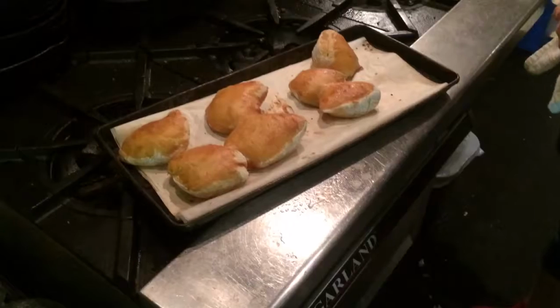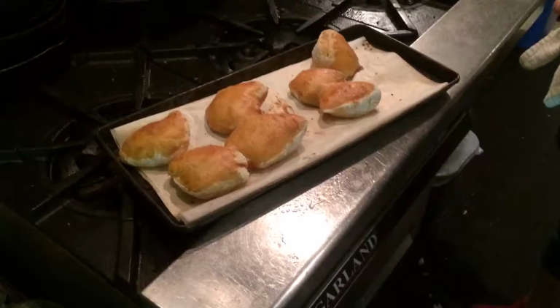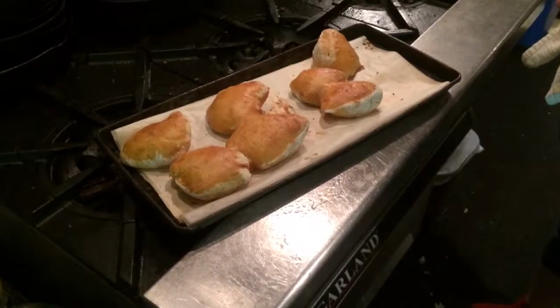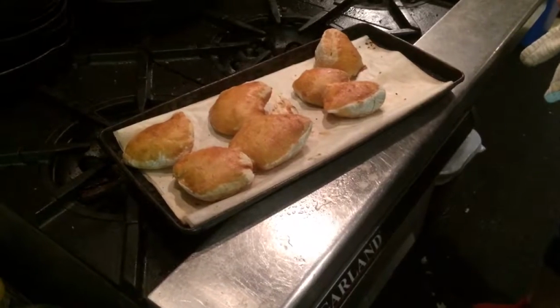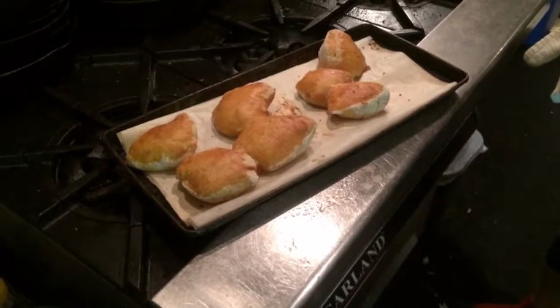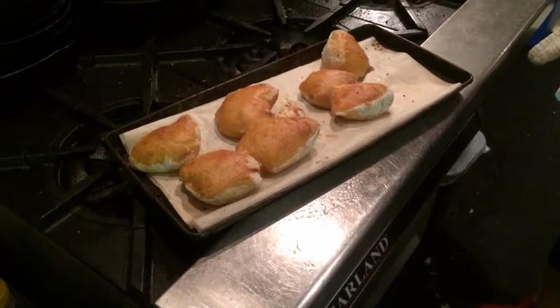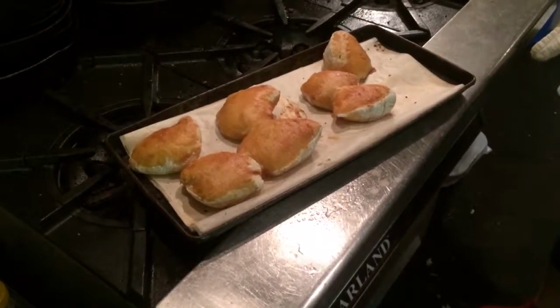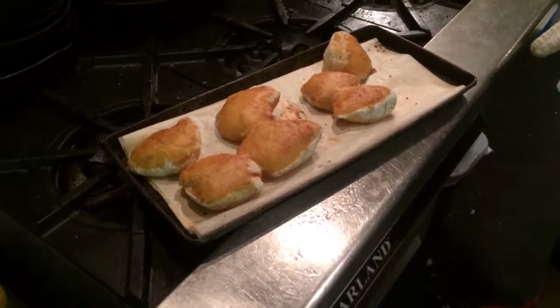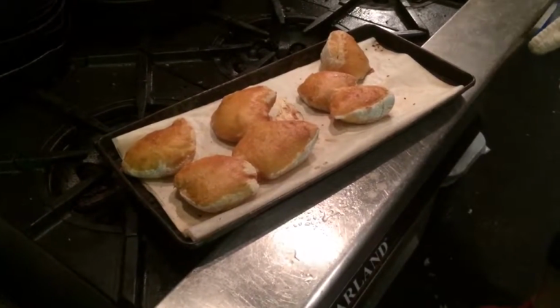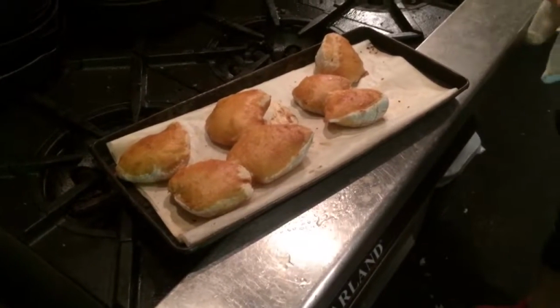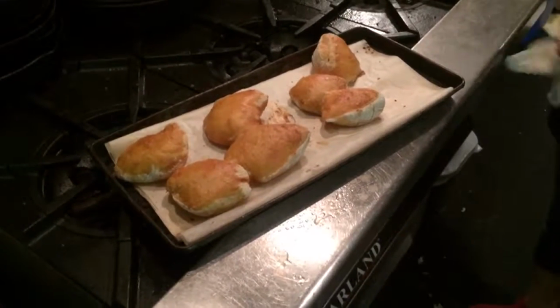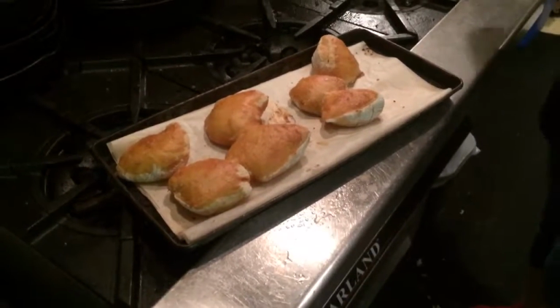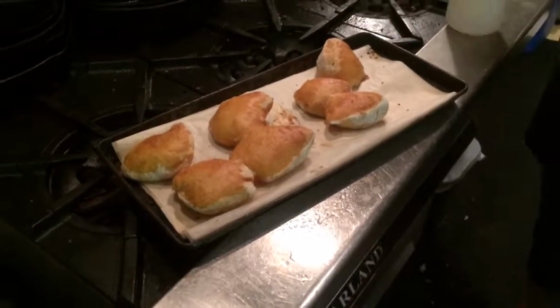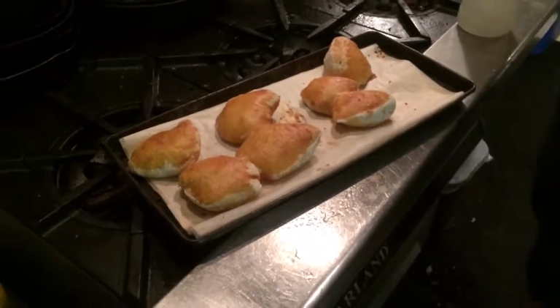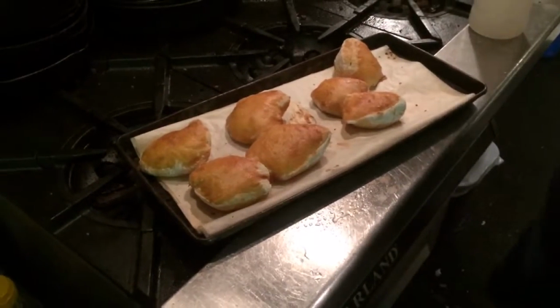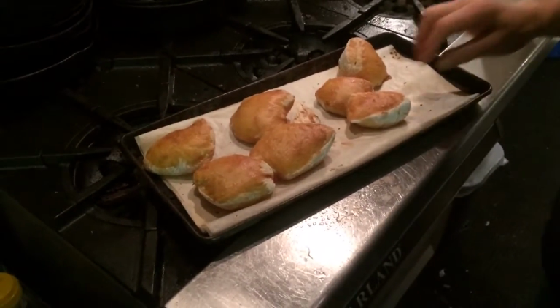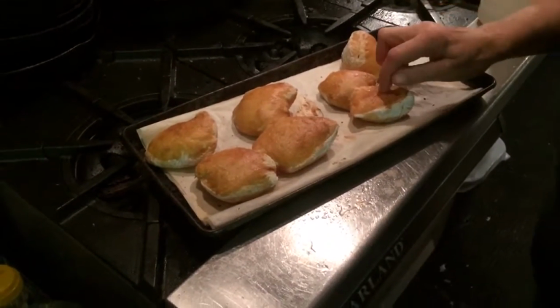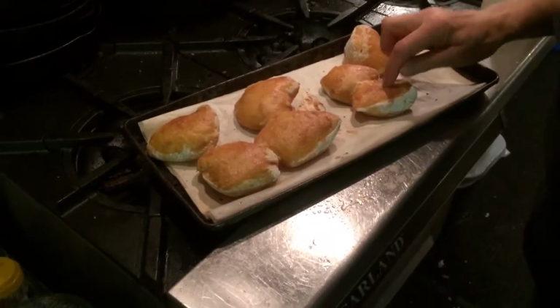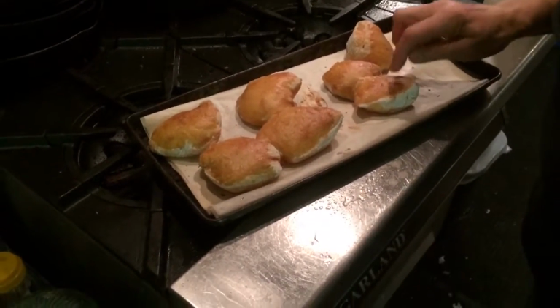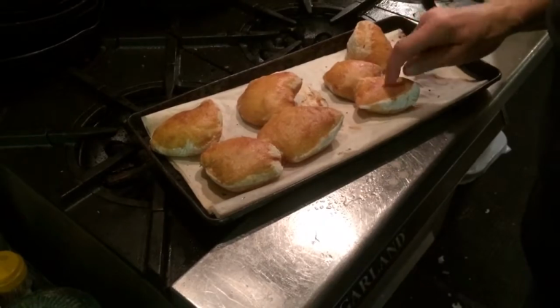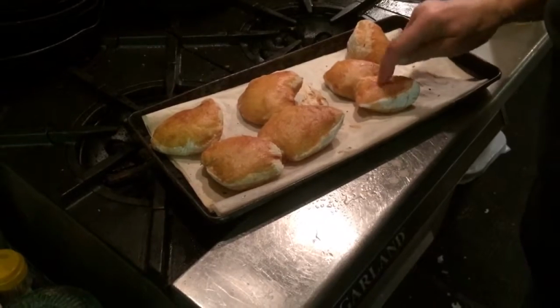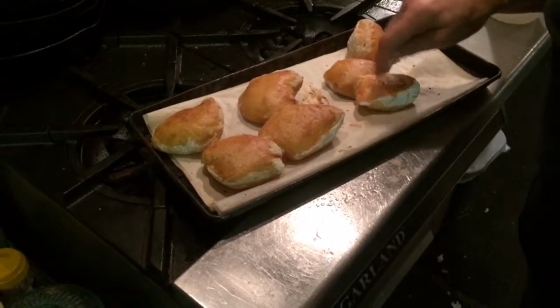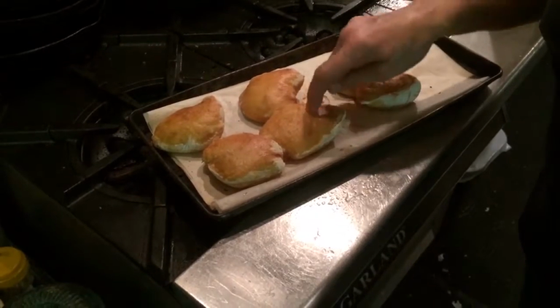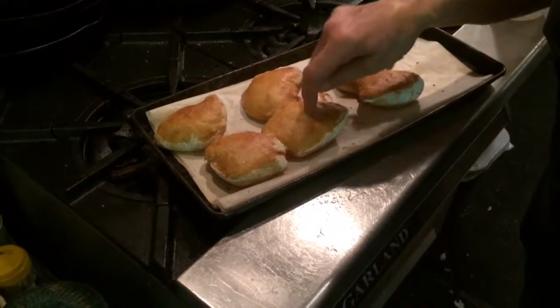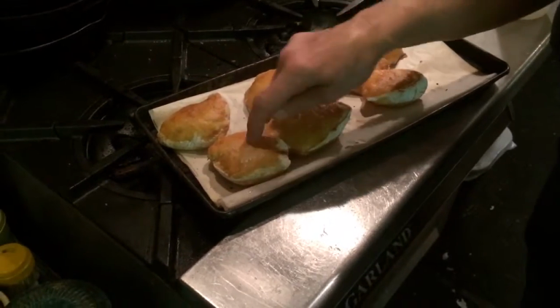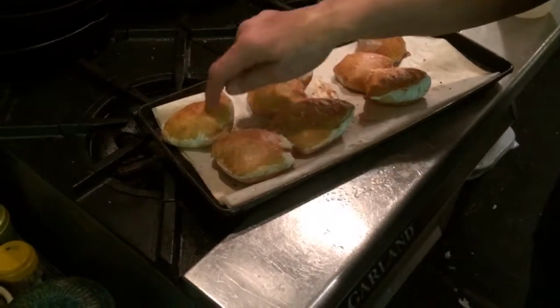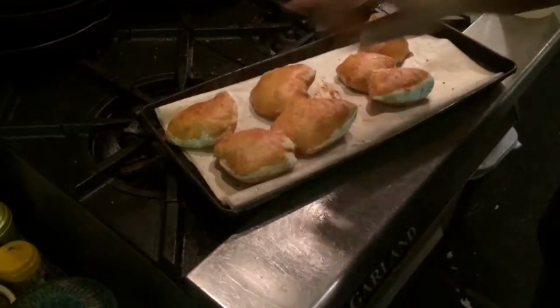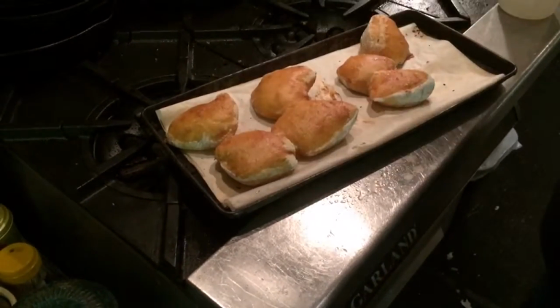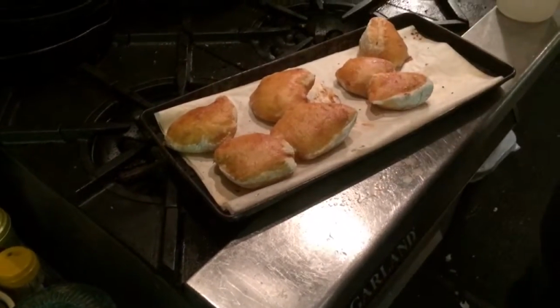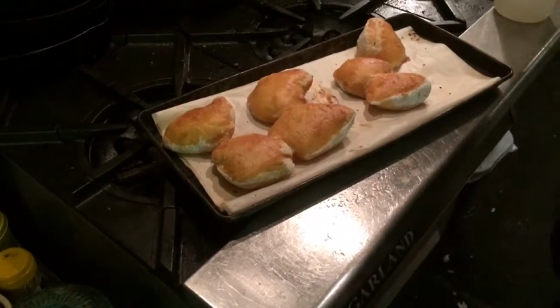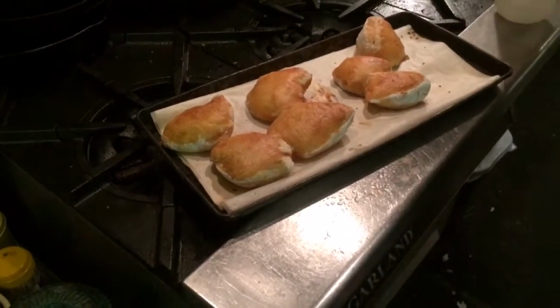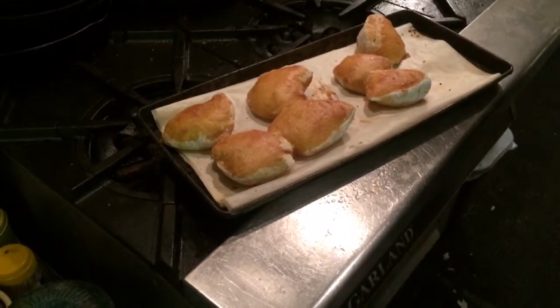What are you doing here Vanessa? The buns came out of the oven, very hot. And the top is a little crisp, like too crisp.